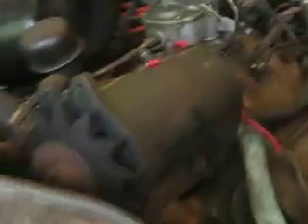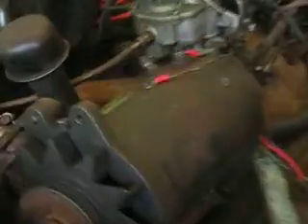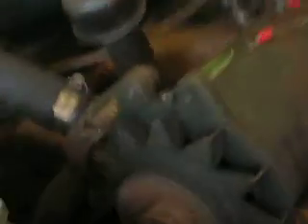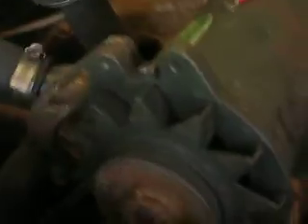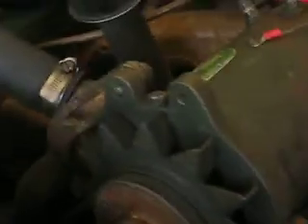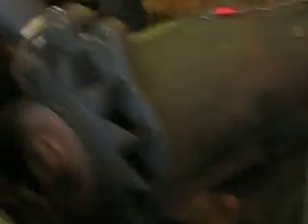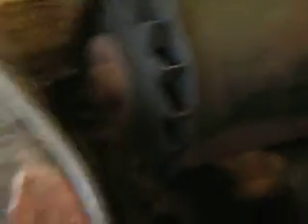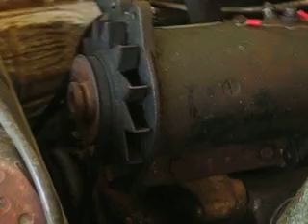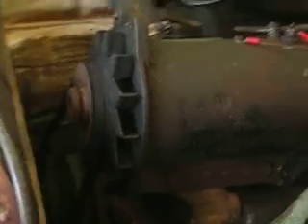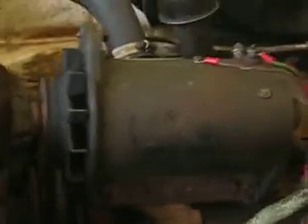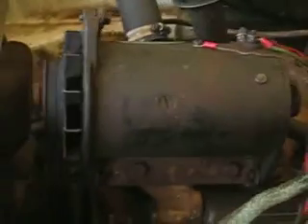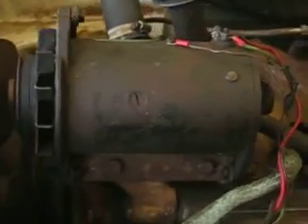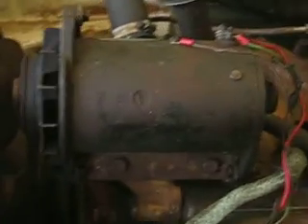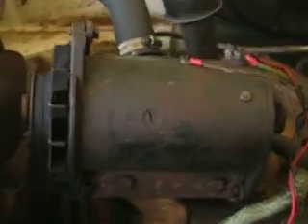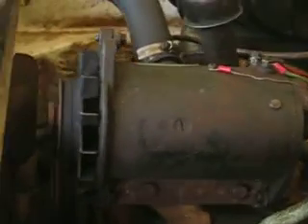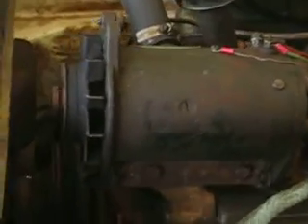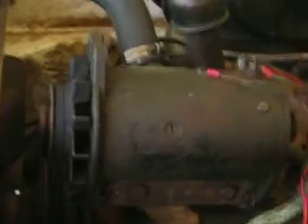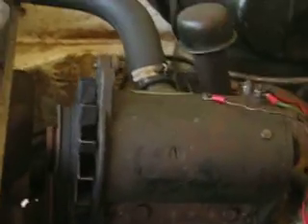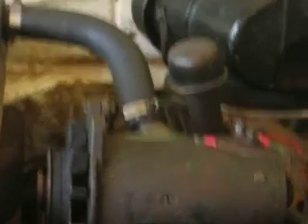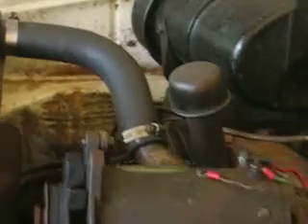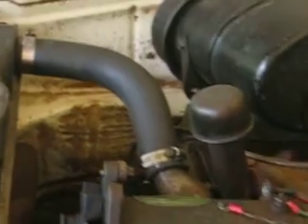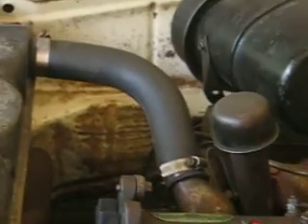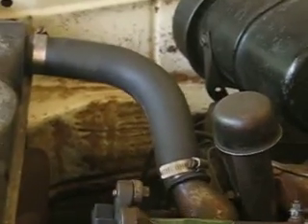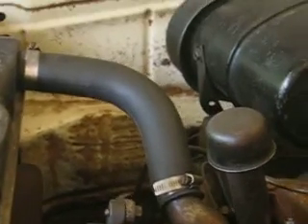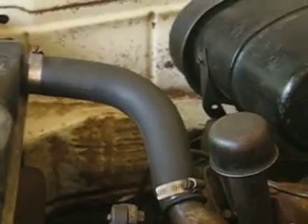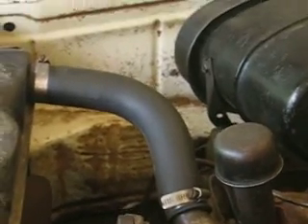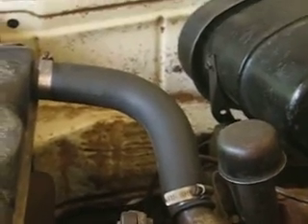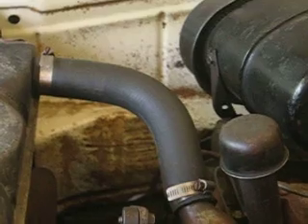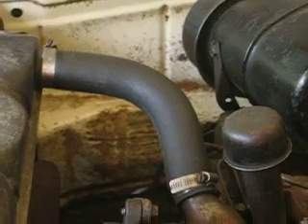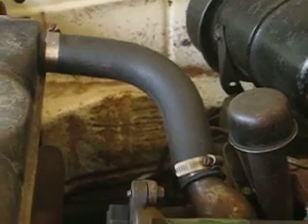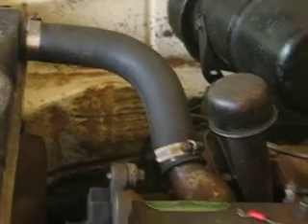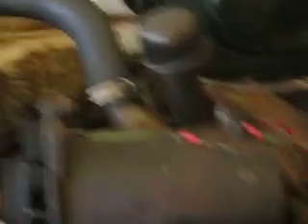Here's the crank-driven alternator, or generator in this case. And if I had an air conditioning compressor, it would be driven off the crank.